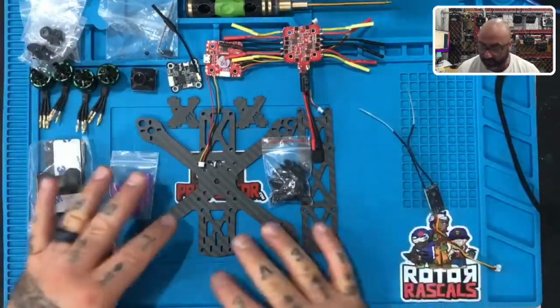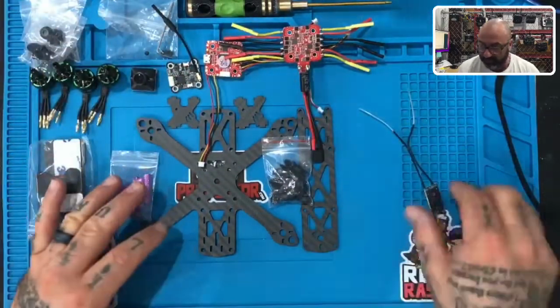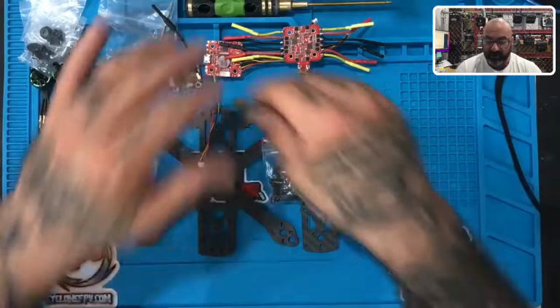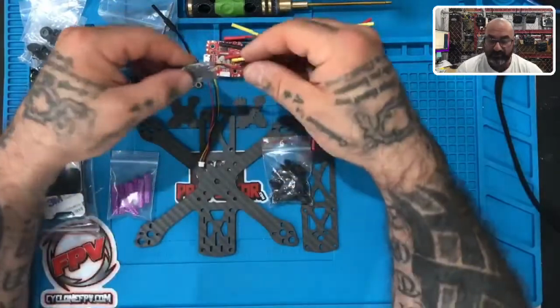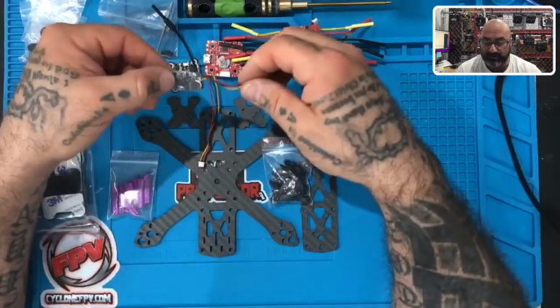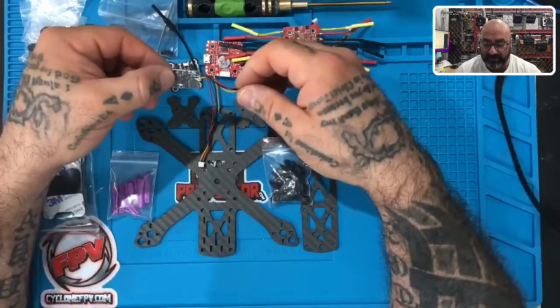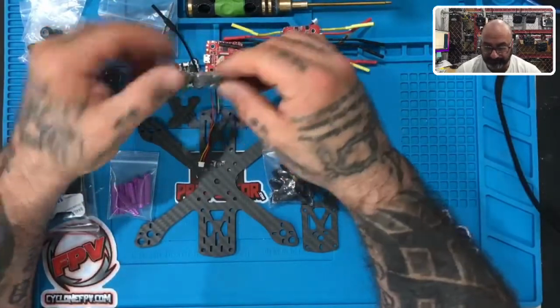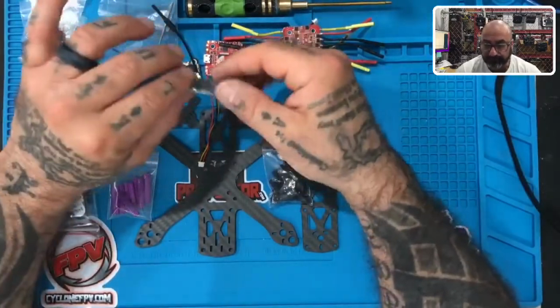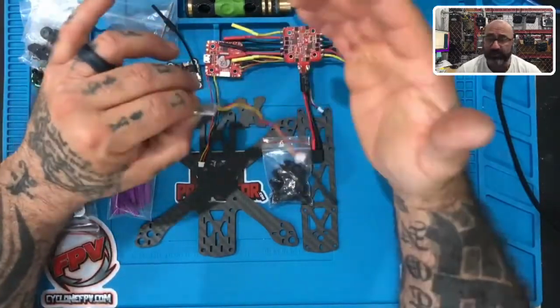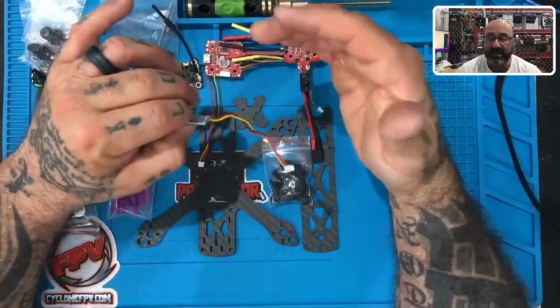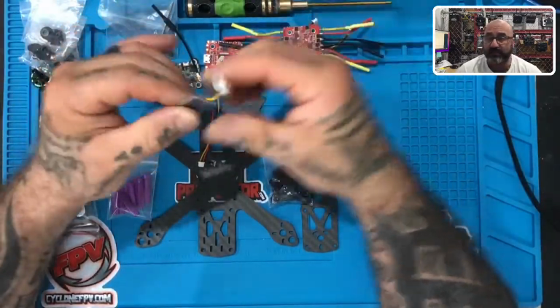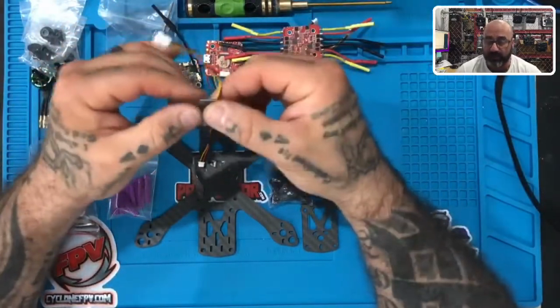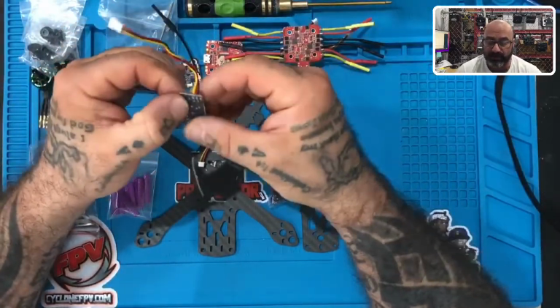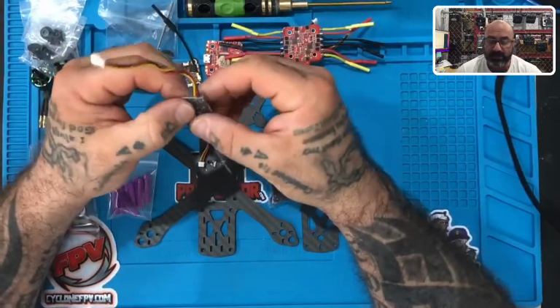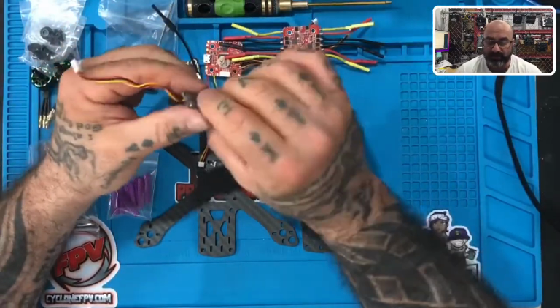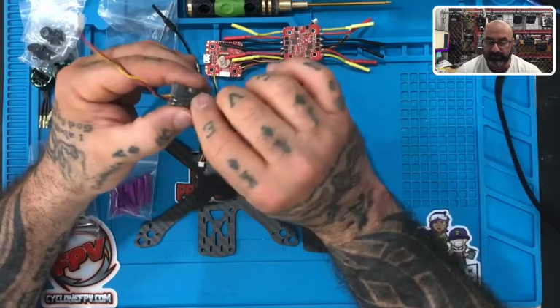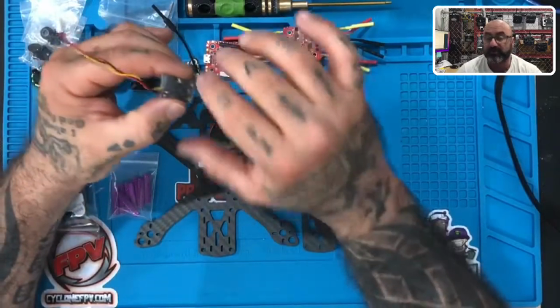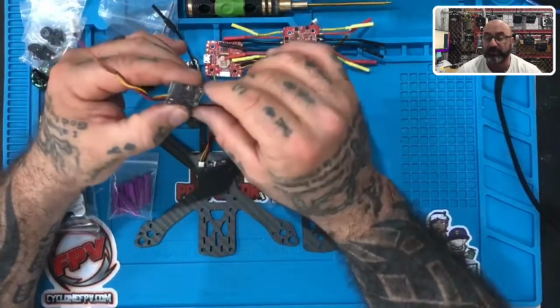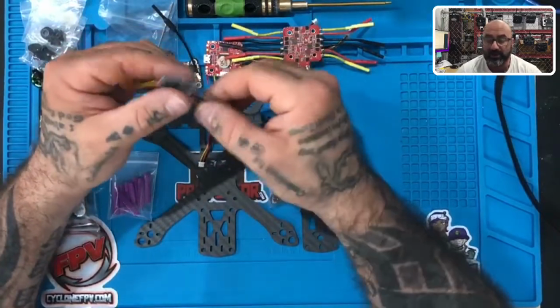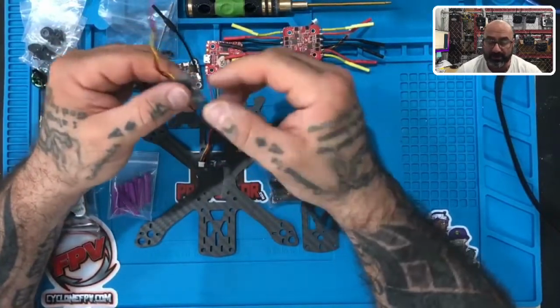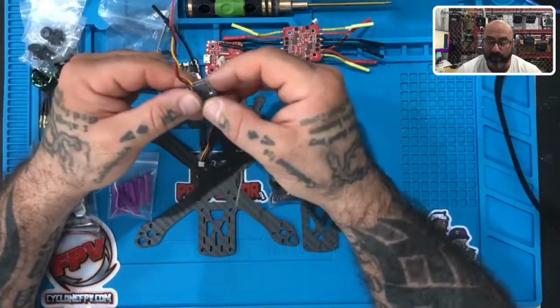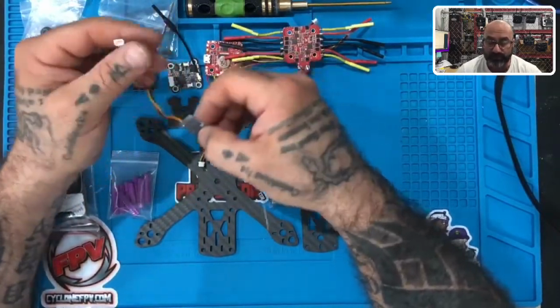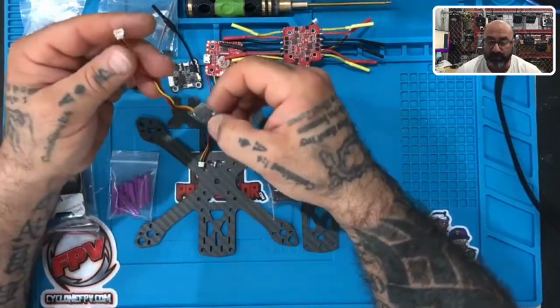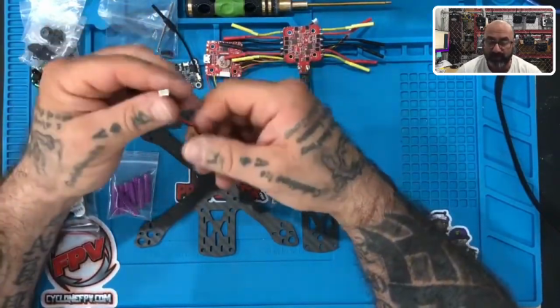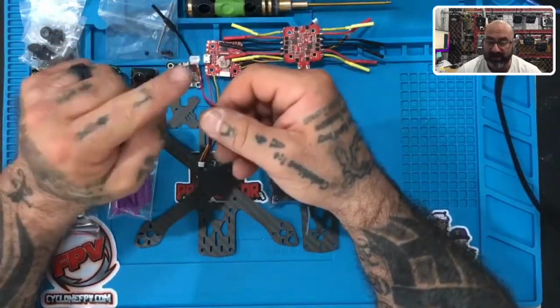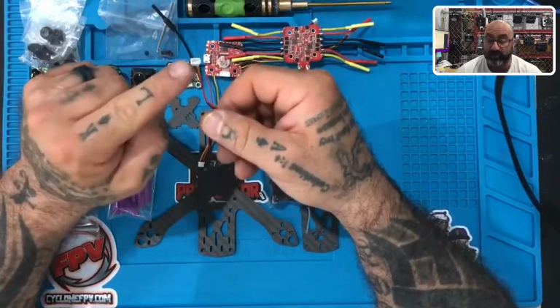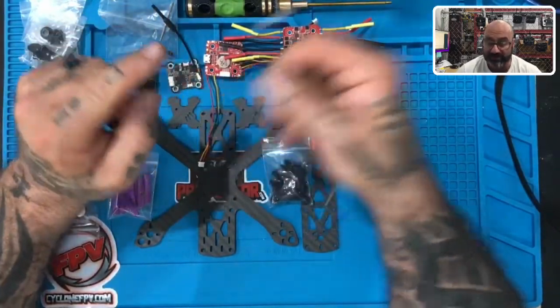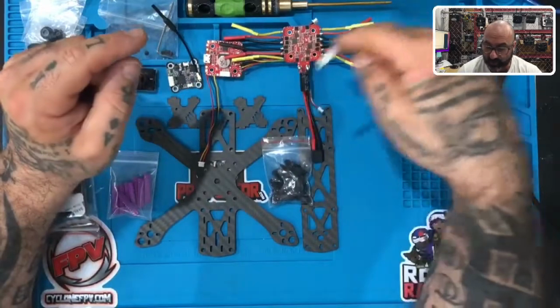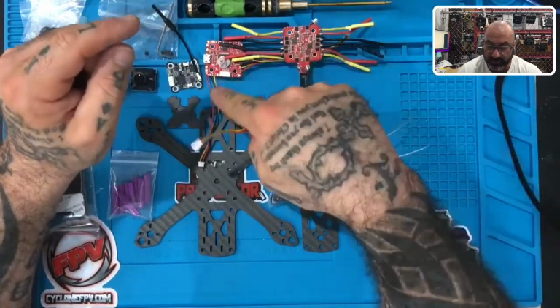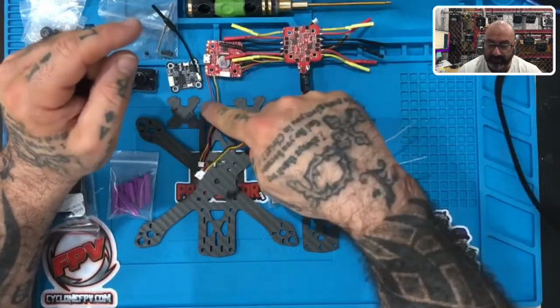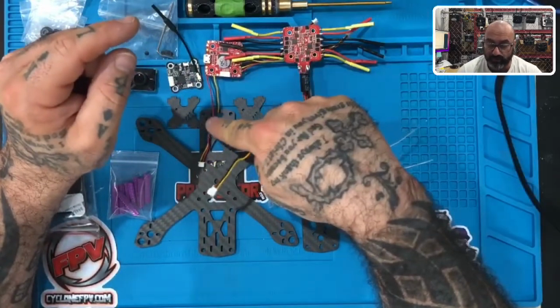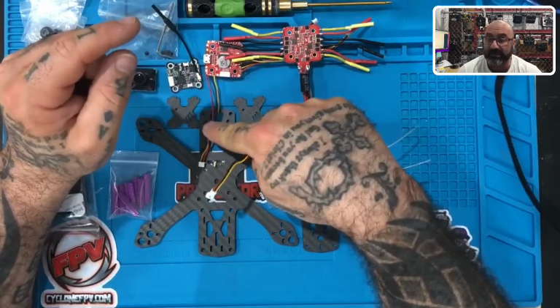Next you have your receiver. You may have a different receiver than what I'm showing, as this is specific to this particular build, but no matter what, your receiver will have a plug on the end that will connect to the corresponding wire on the flight controller.